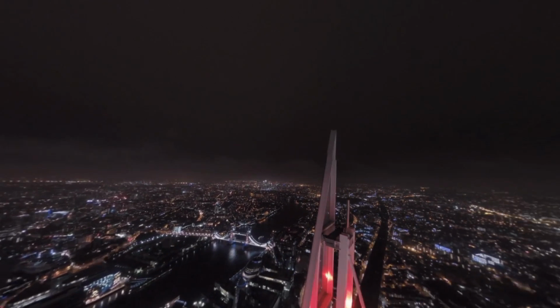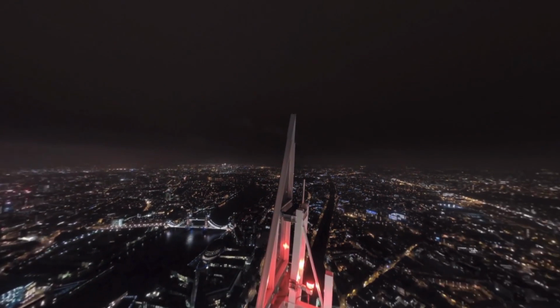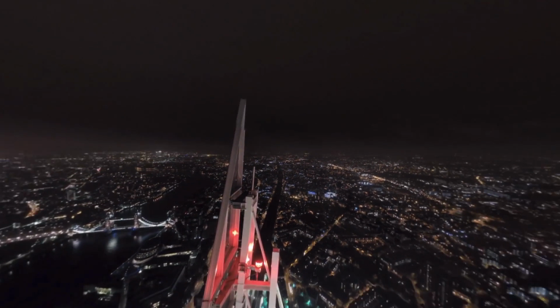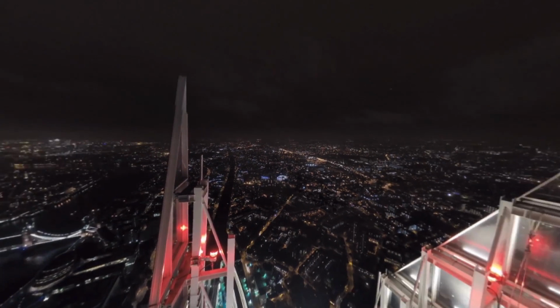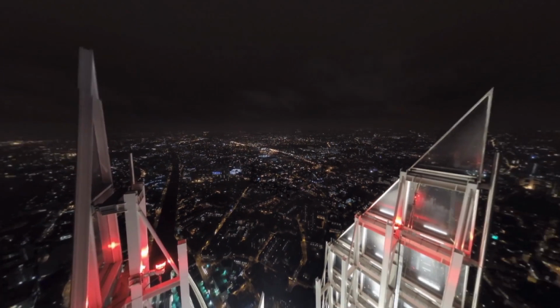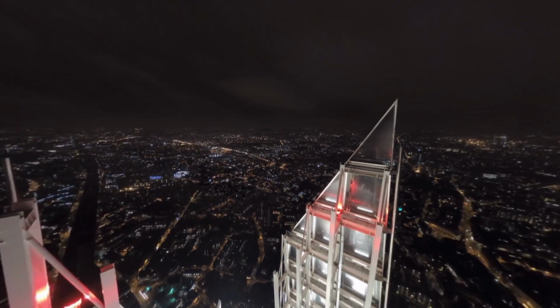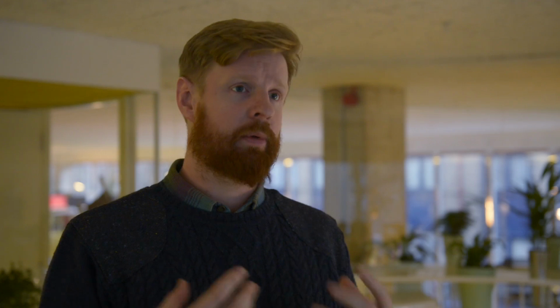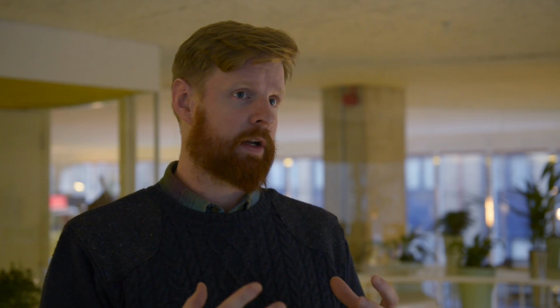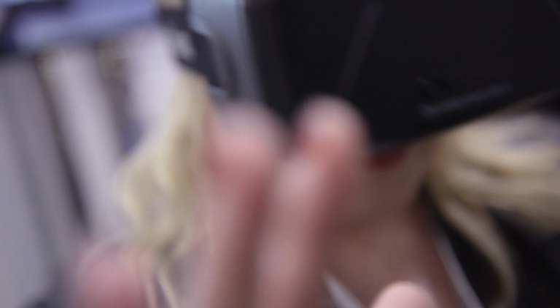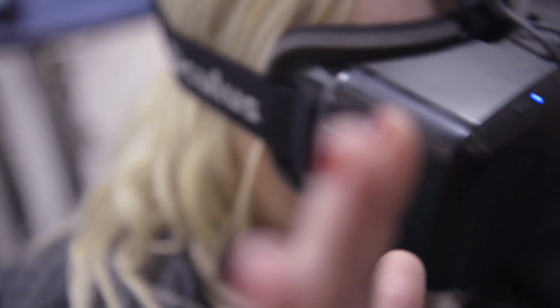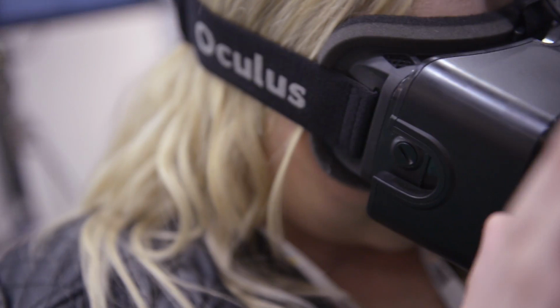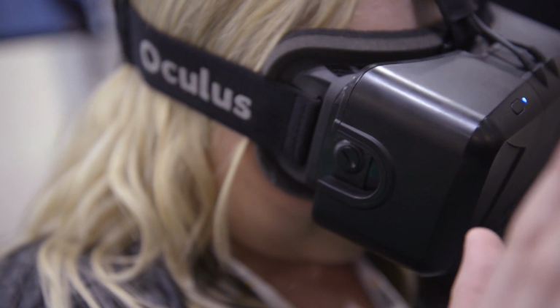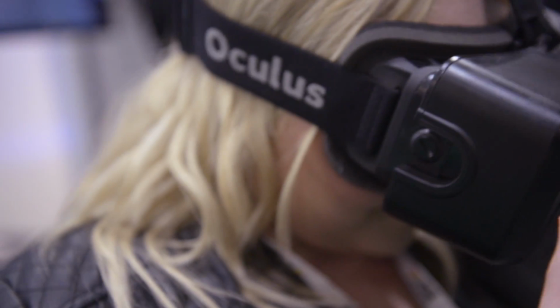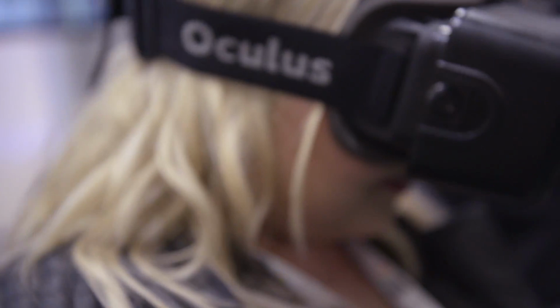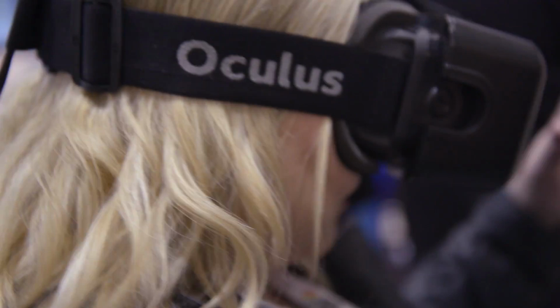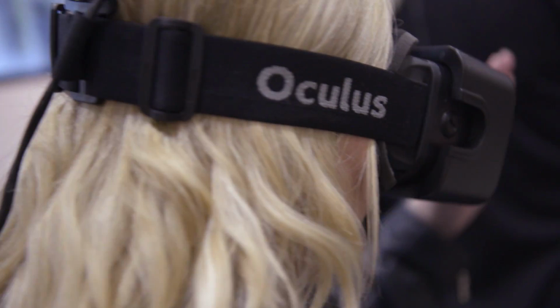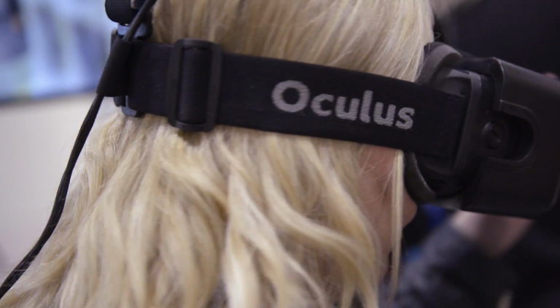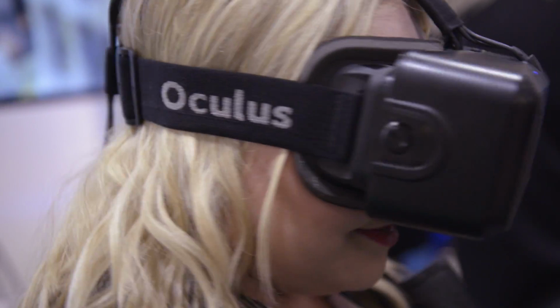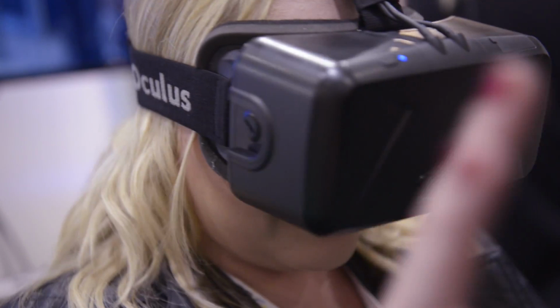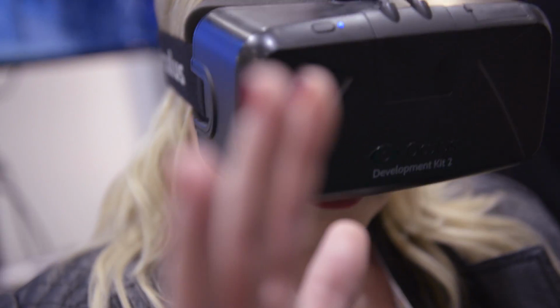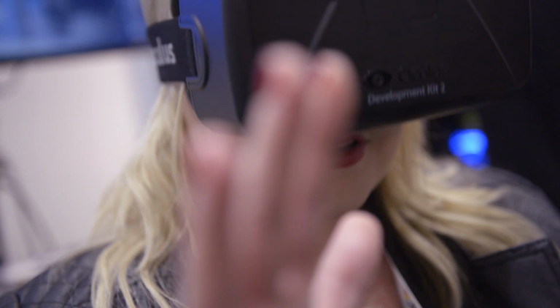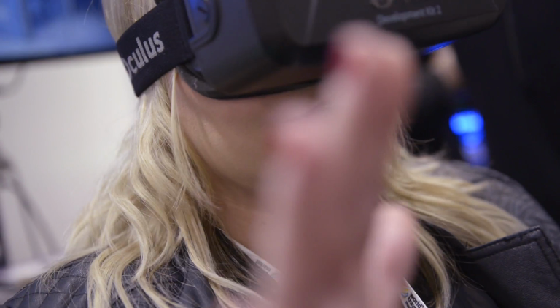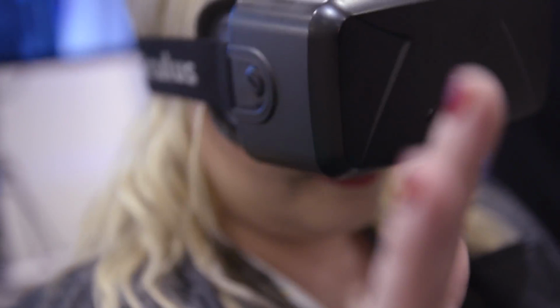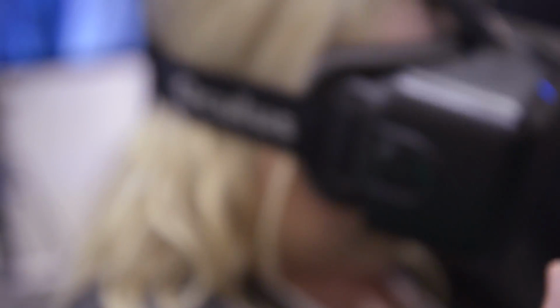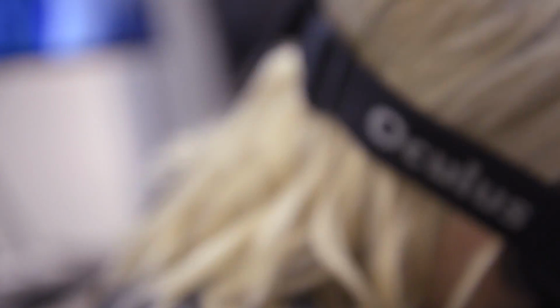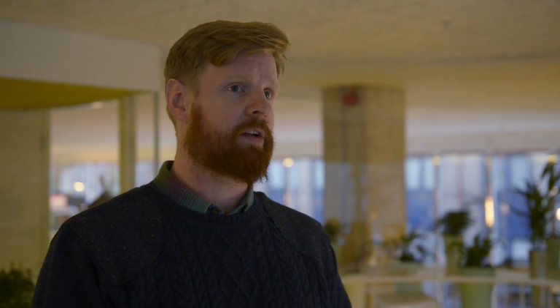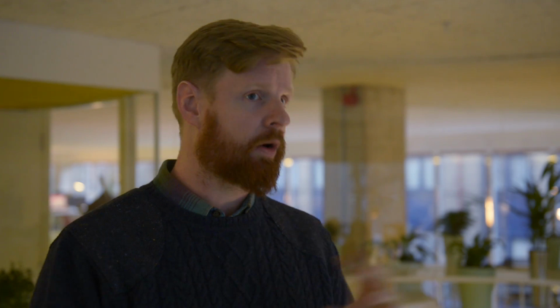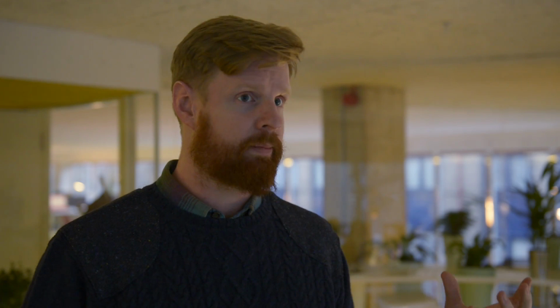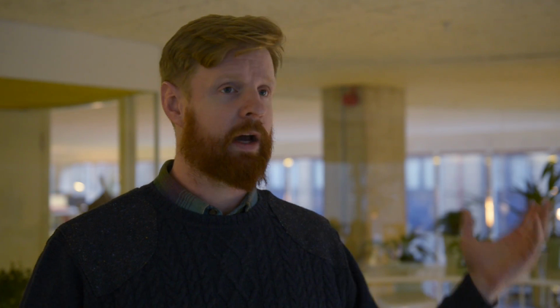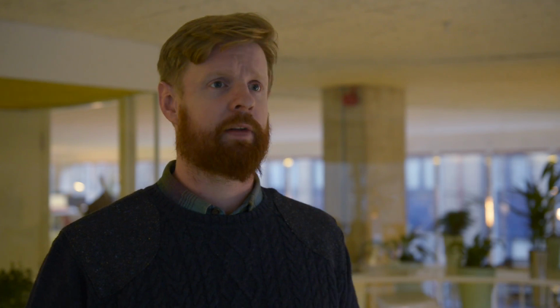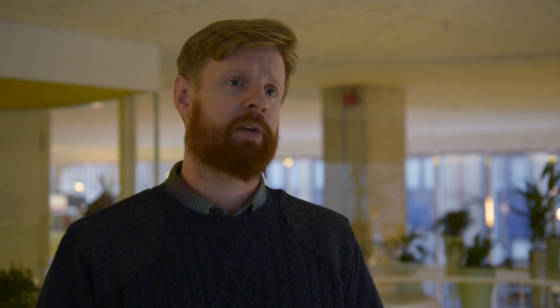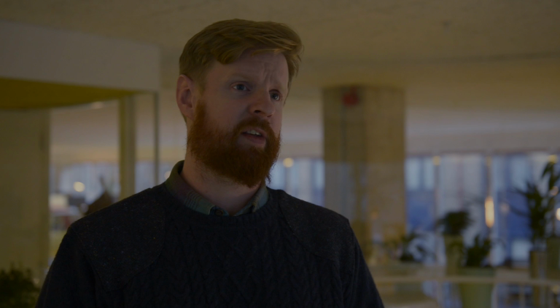In the future, the Shard and other attractions will be able to upload these kinds of experiences onto an Oculus store, and people will be able to download them and try them in their own VR headsets. This is going to be a great way for venues to give a taster to a lot more people and attract a lot more potential visitors.